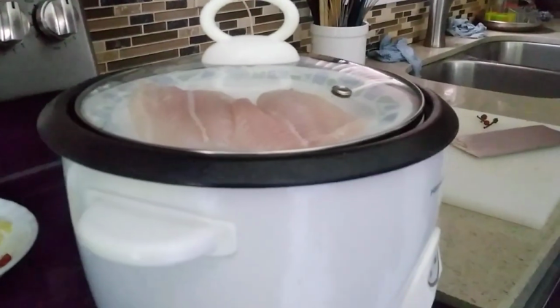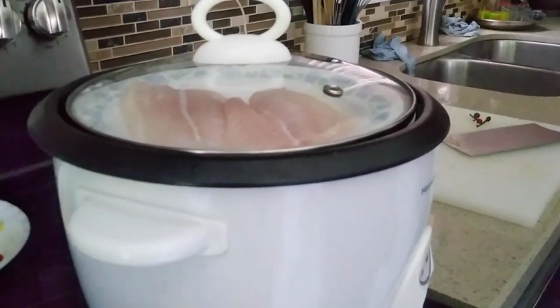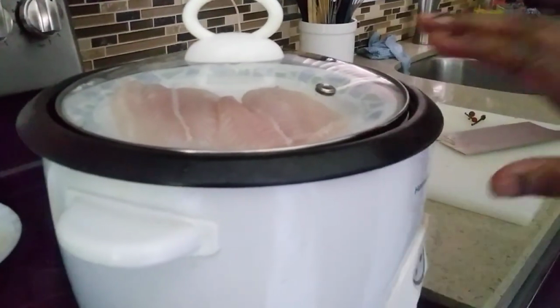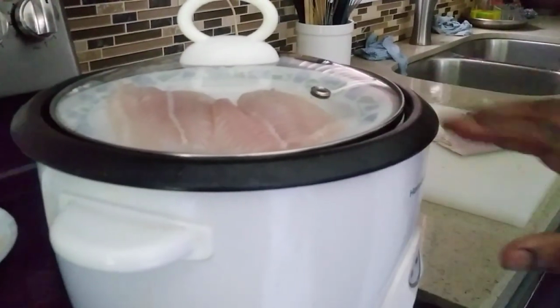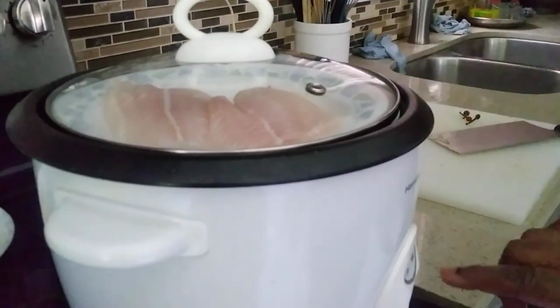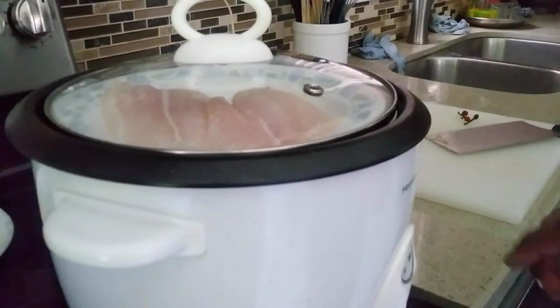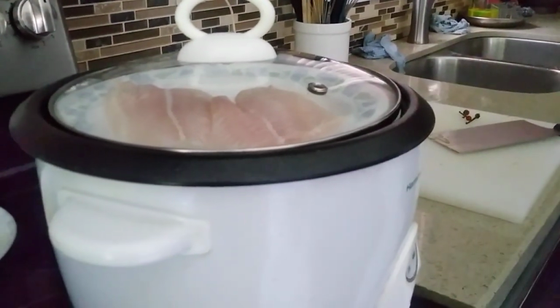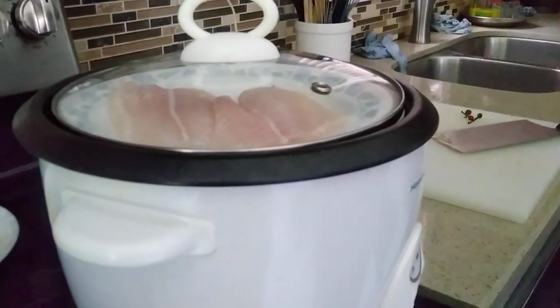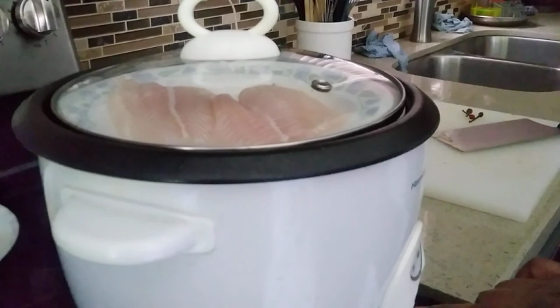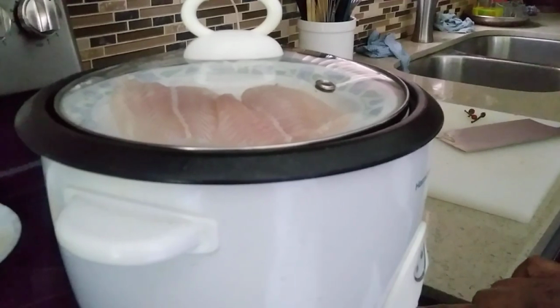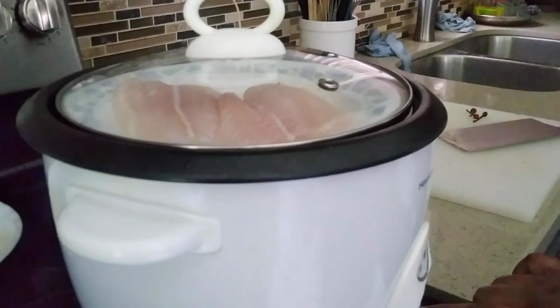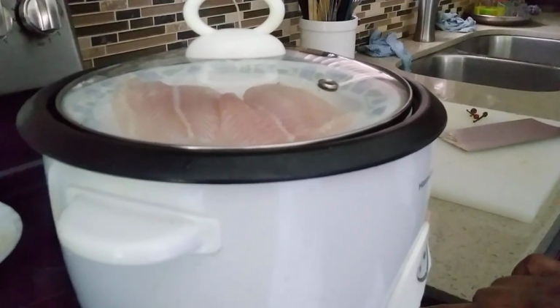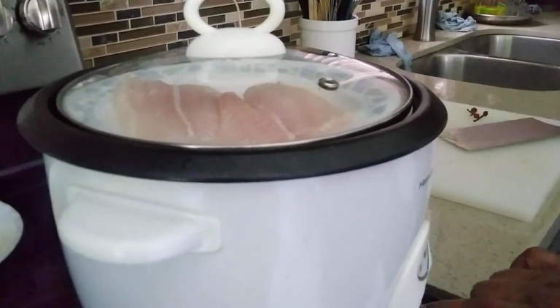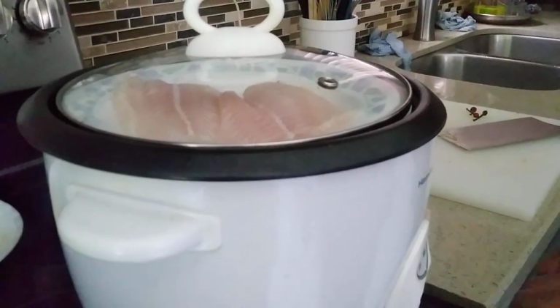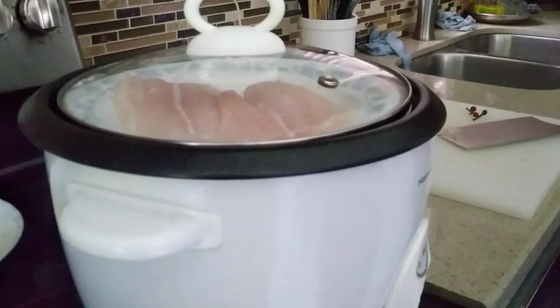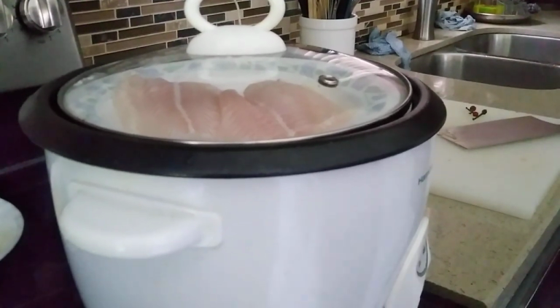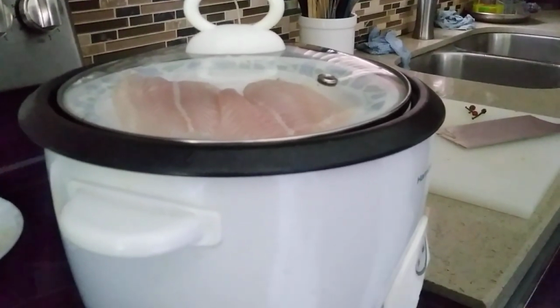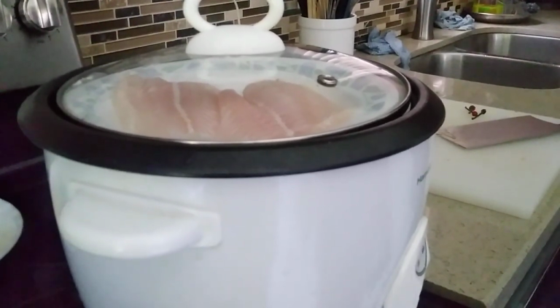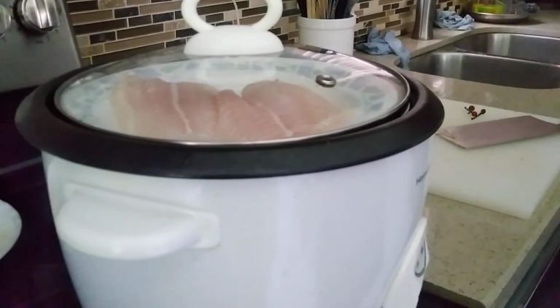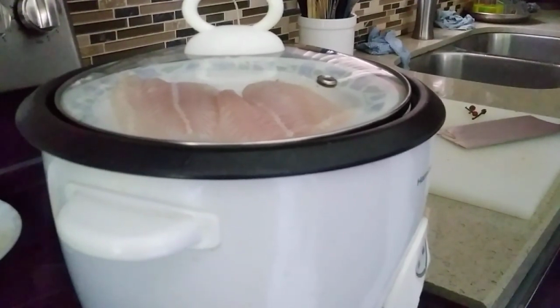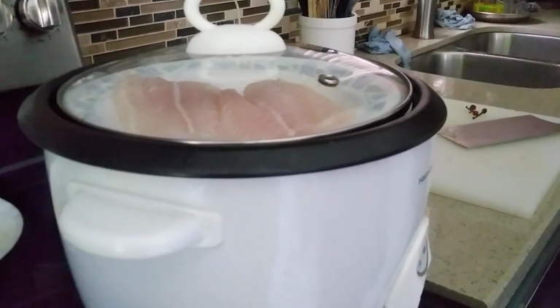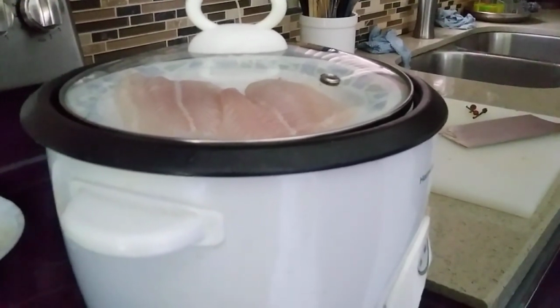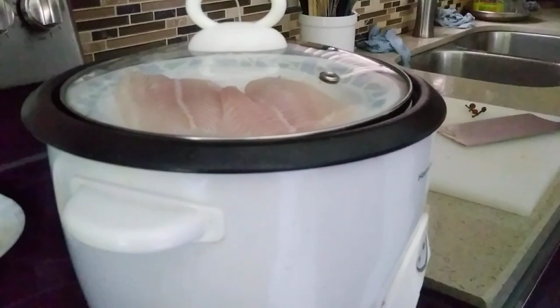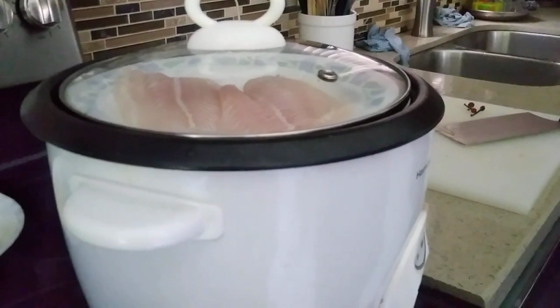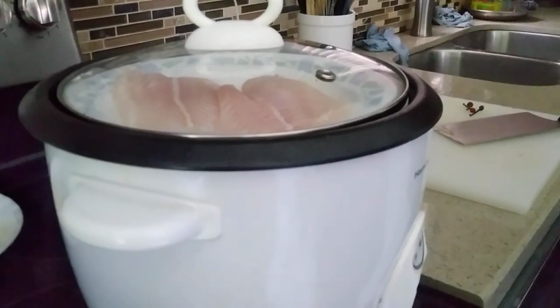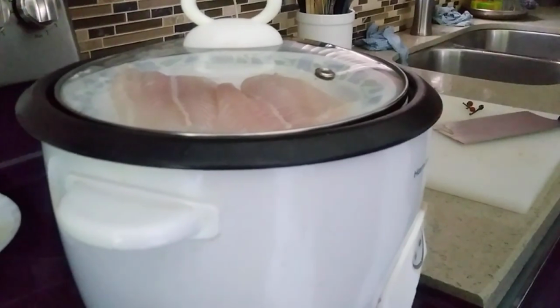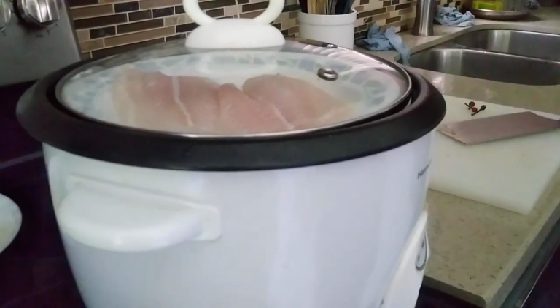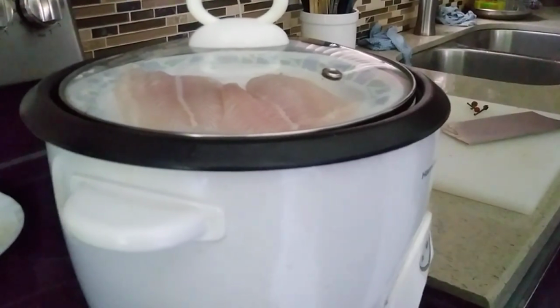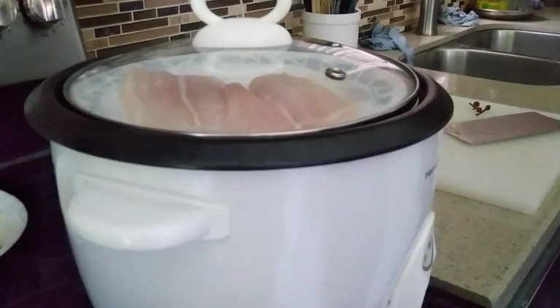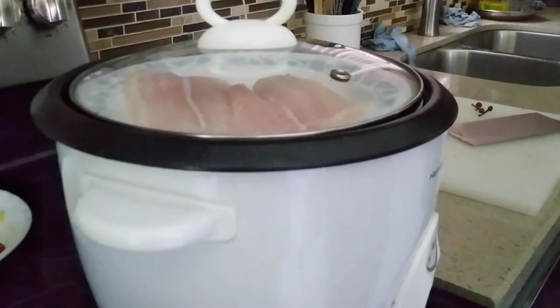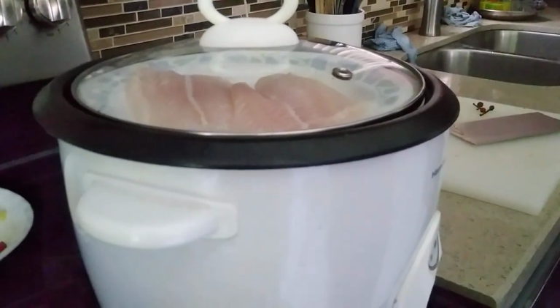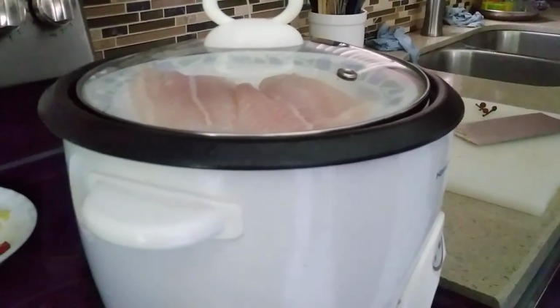I'm going to steam this in my rice cooker steamer. You may have a different steamer, so you can still use that. And I'm going to show you the sauces.